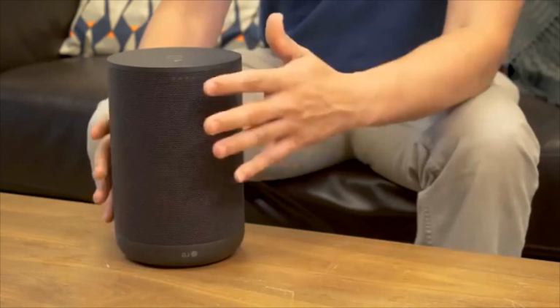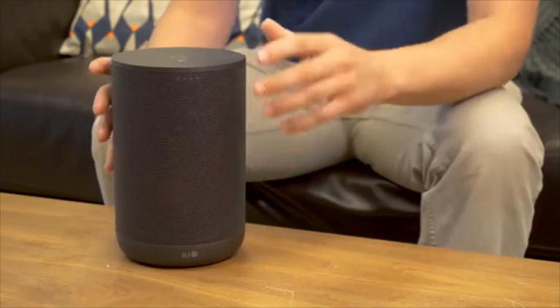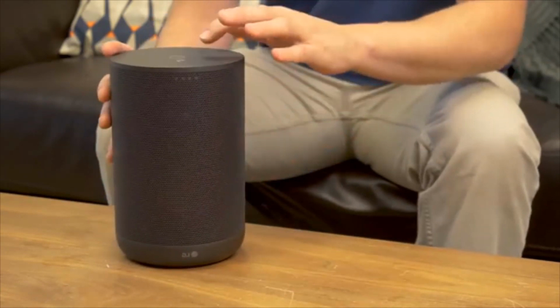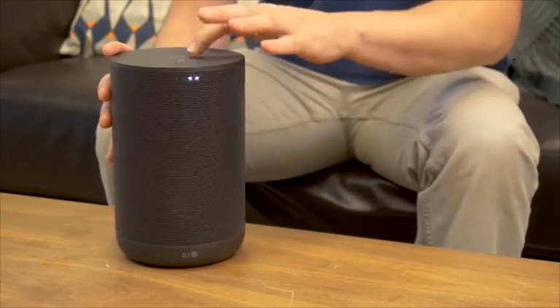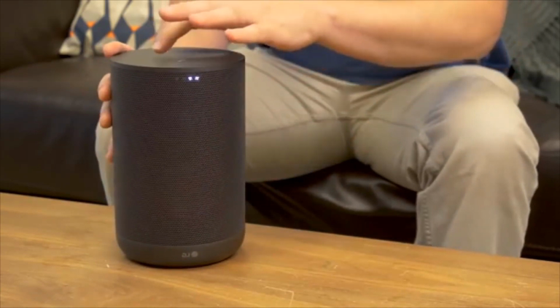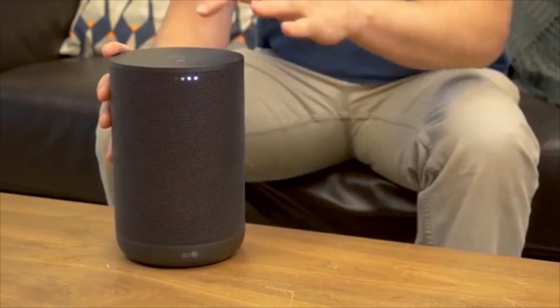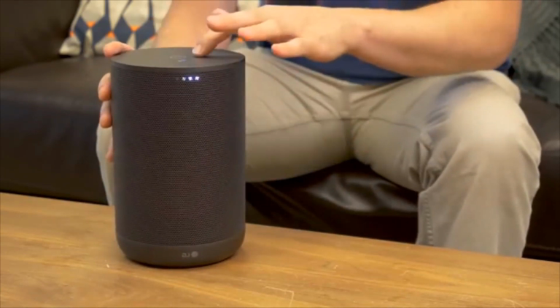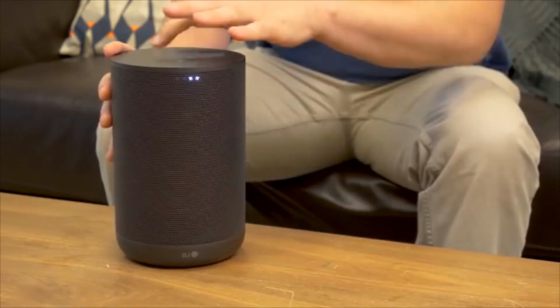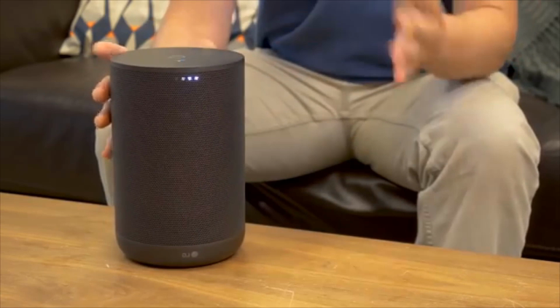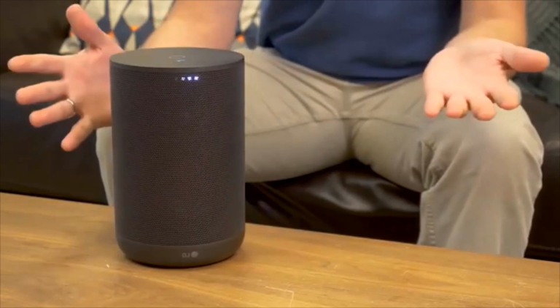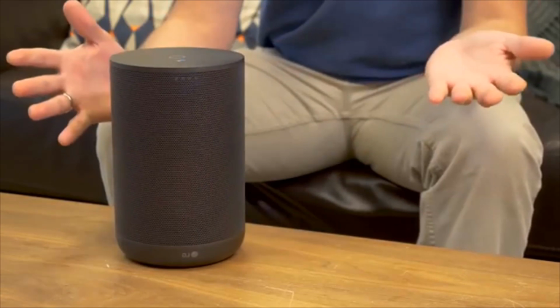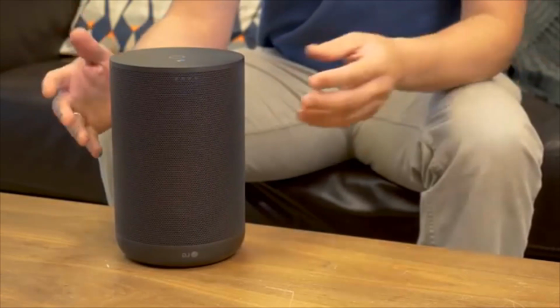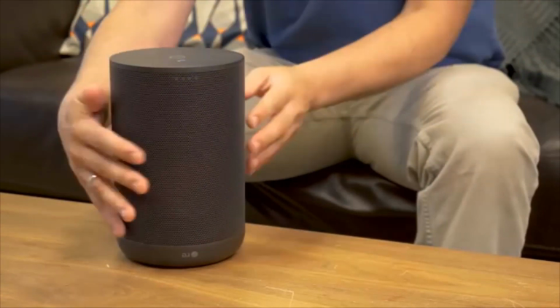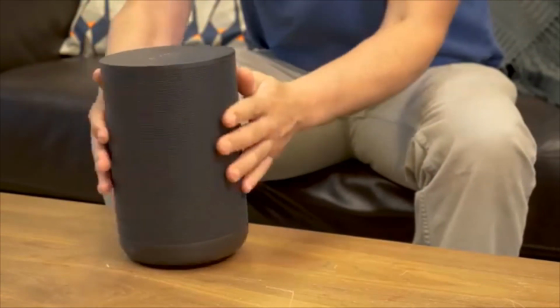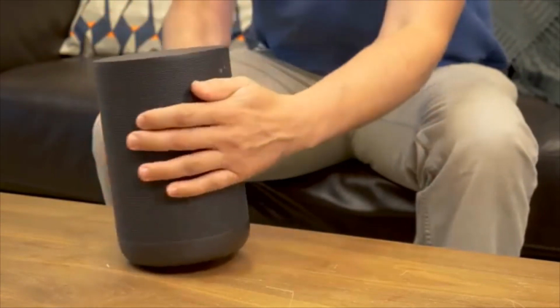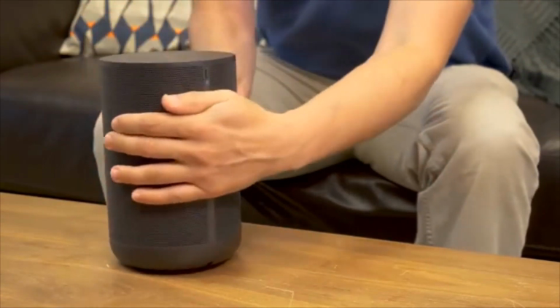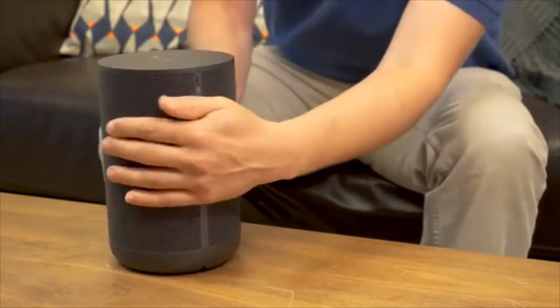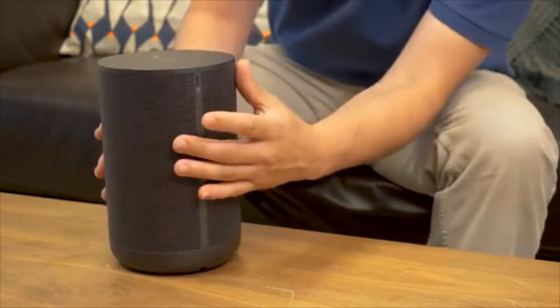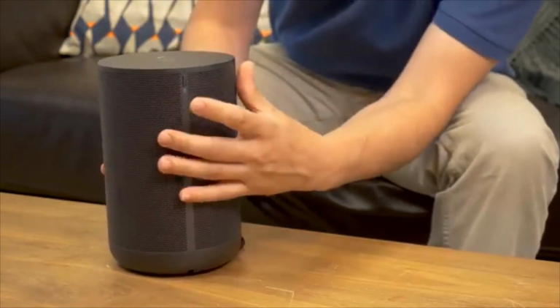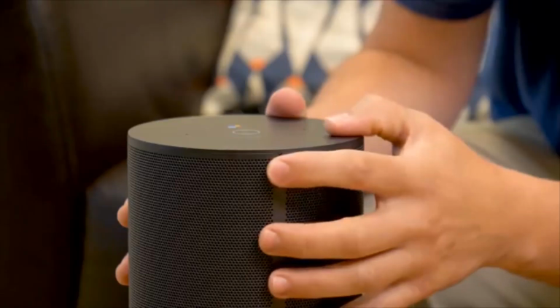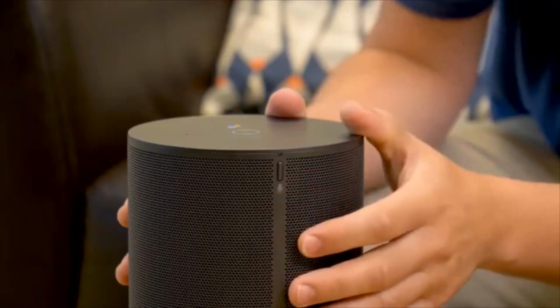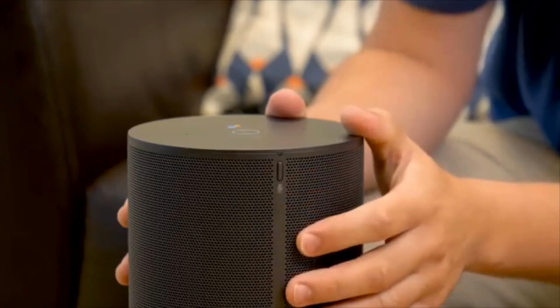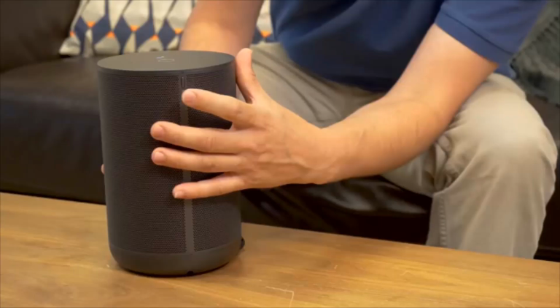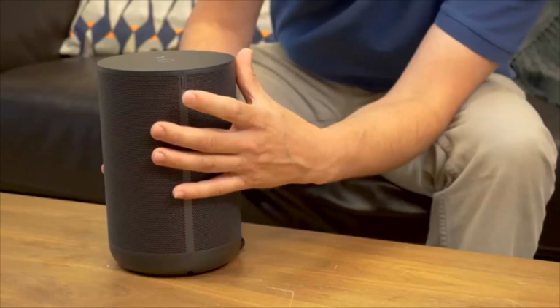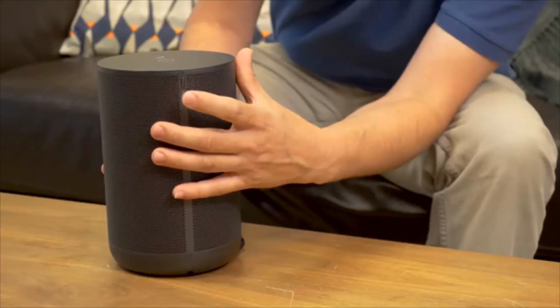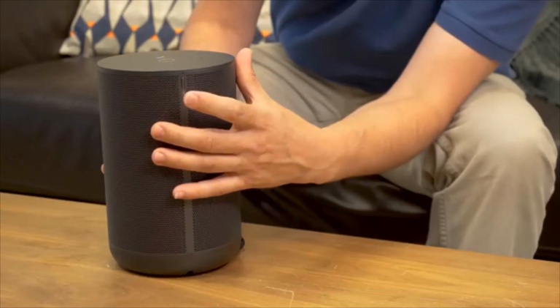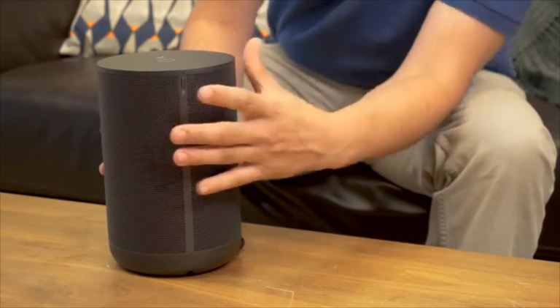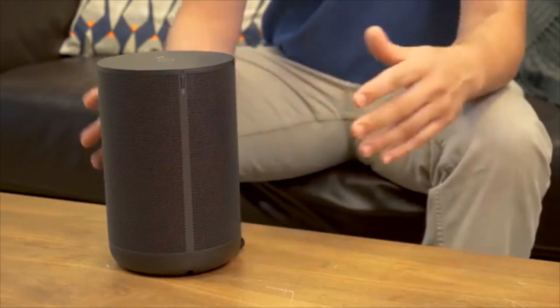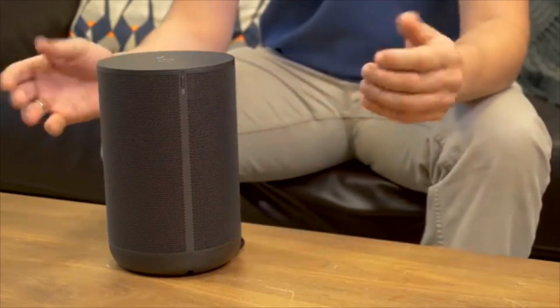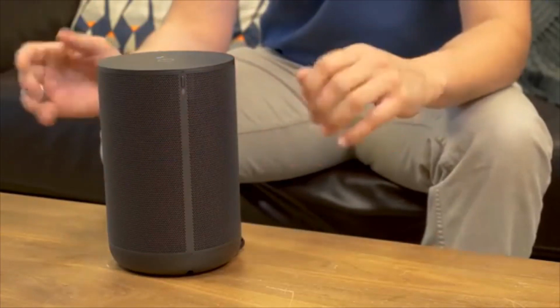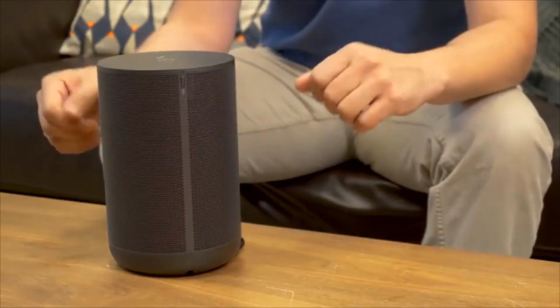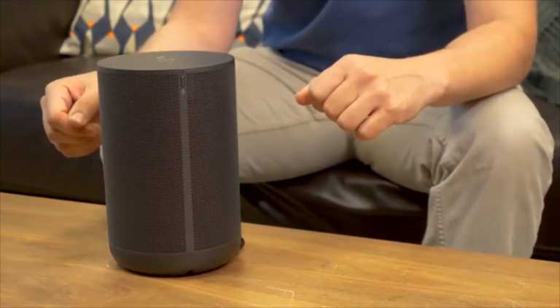The front has a little LED setup that lets you know what the volume is and also lets you know when the speaker is listening. And we like this — at the back there's actually a mute microphone button, which allows you to shut the speaker down if you don't want it to hear what you're saying.